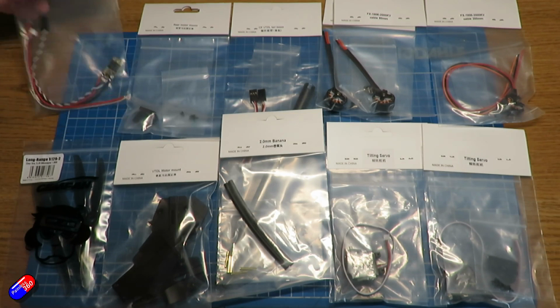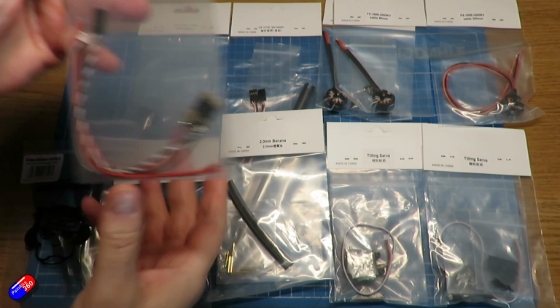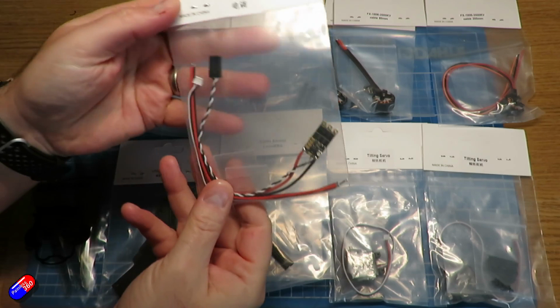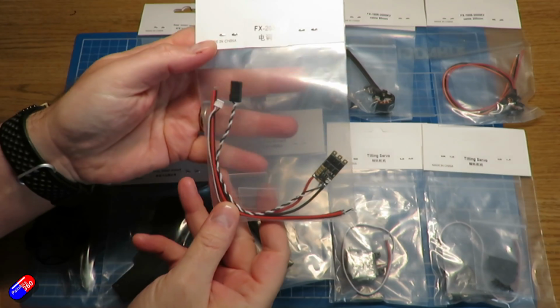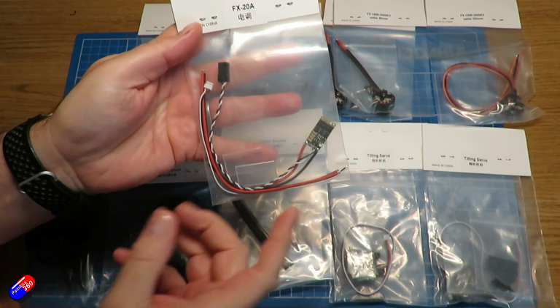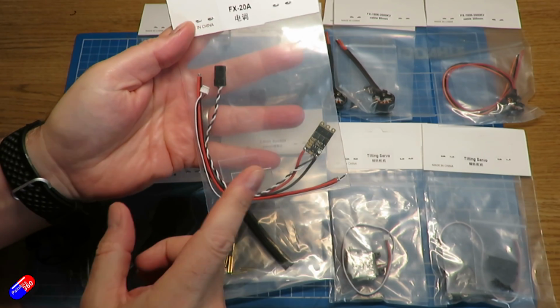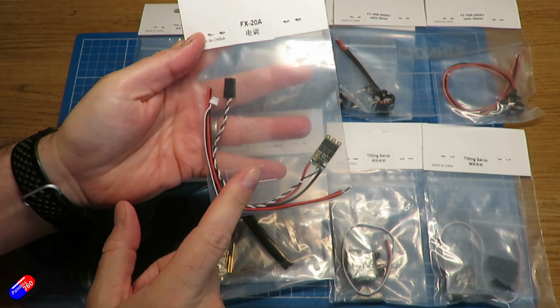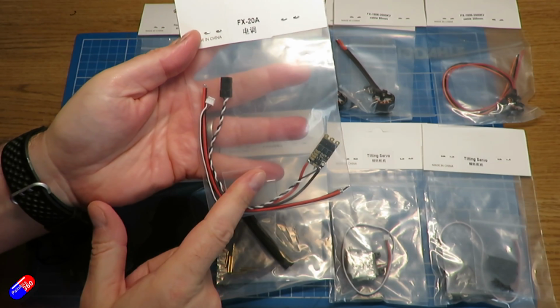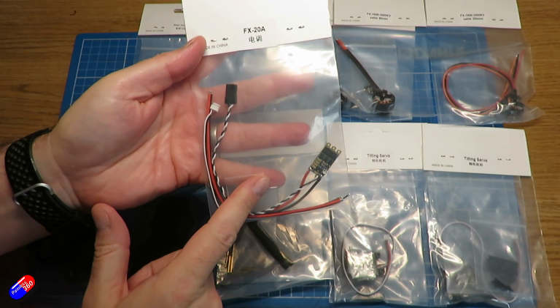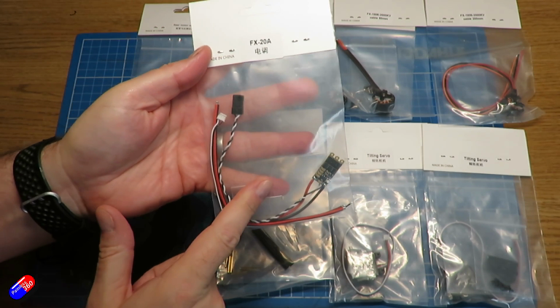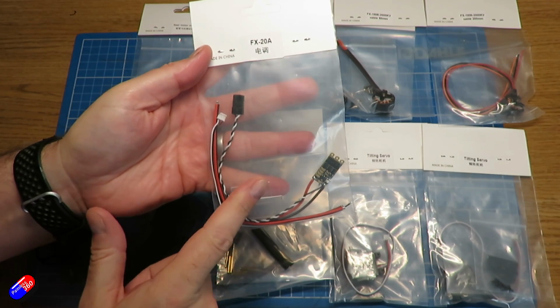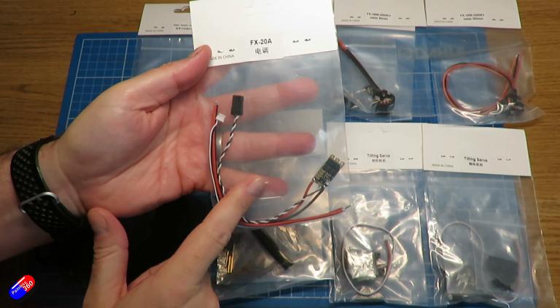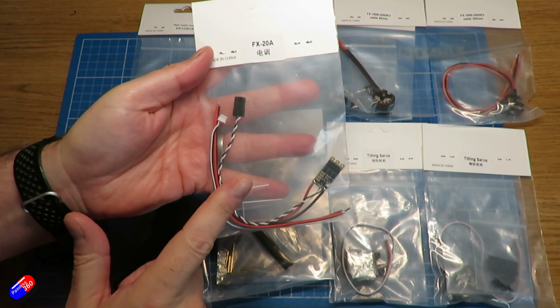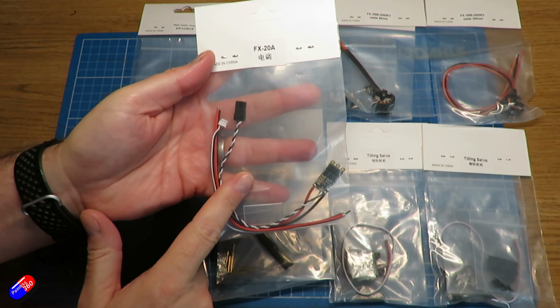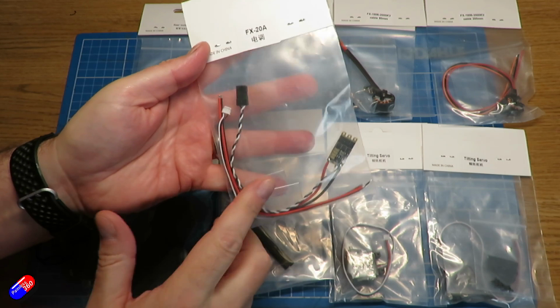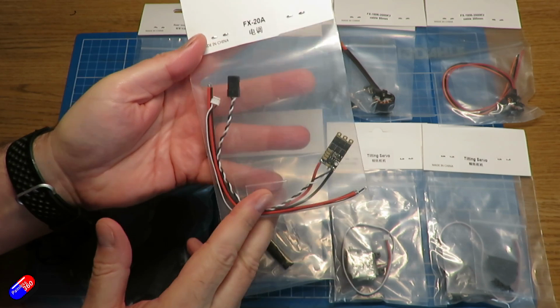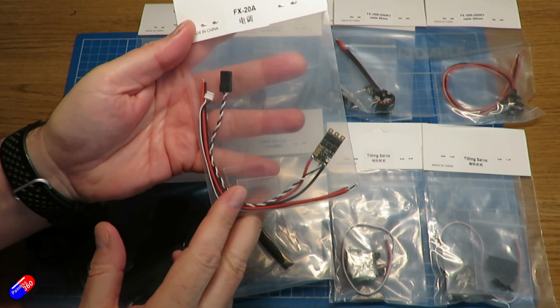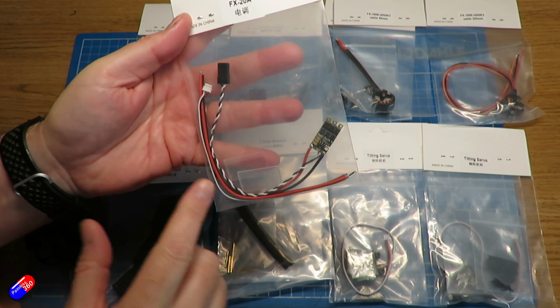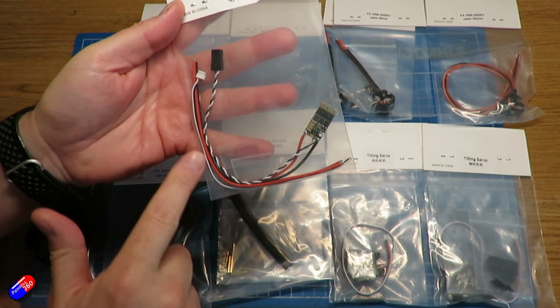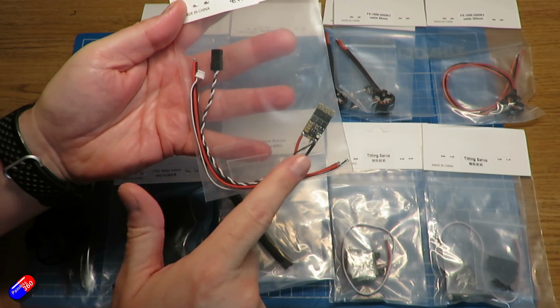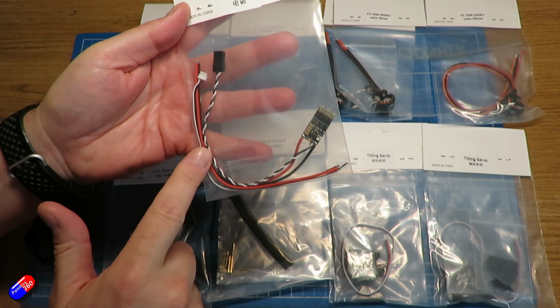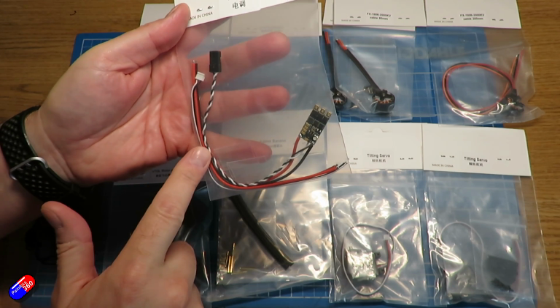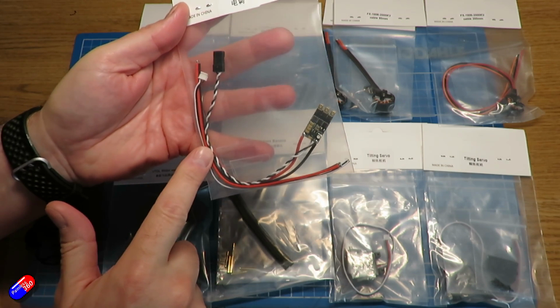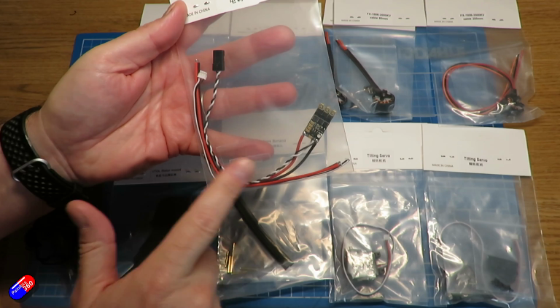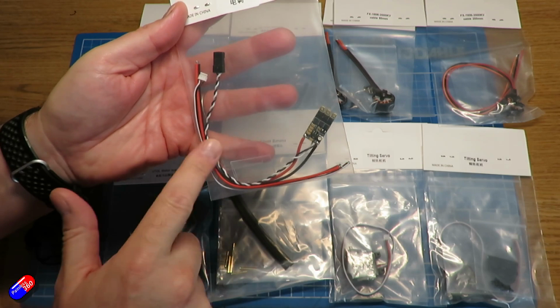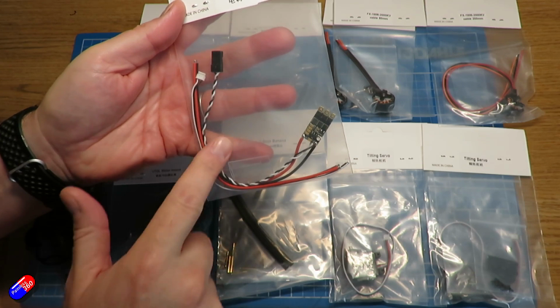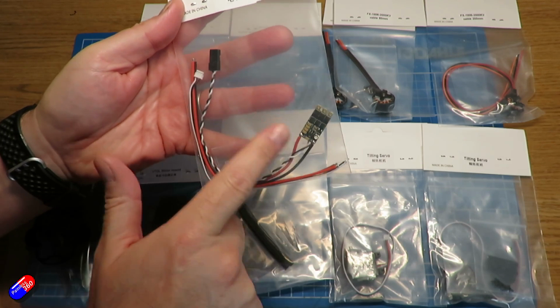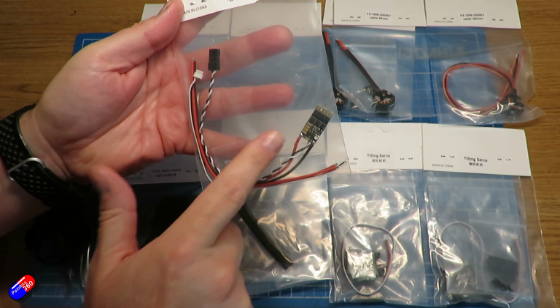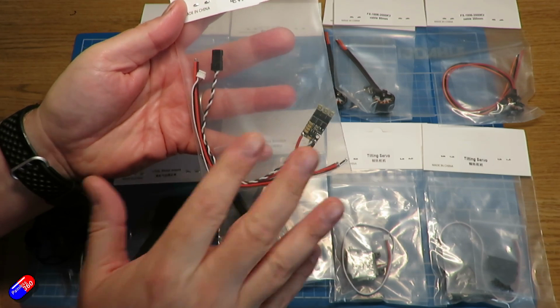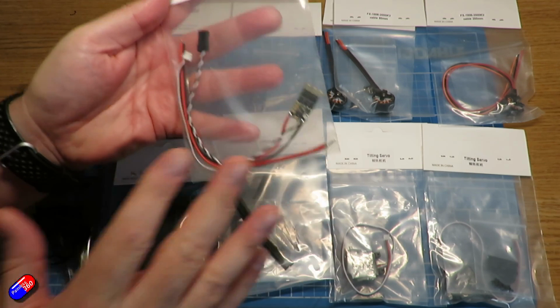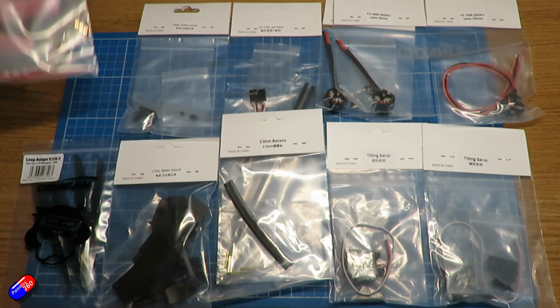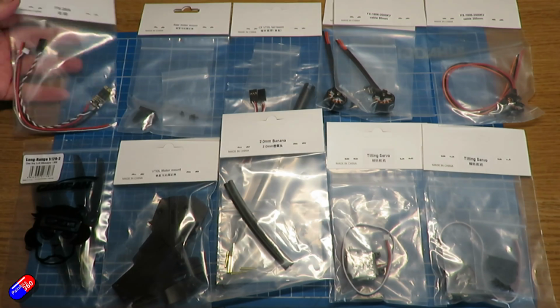First of all you're going to get a 20 amp ESC. This is an additional one we're going to need for the tail to run the rear tail motor. It's handy to have with the cables you're going to need to connect to it, because the ones that come soldered to it we're going to have to take off.